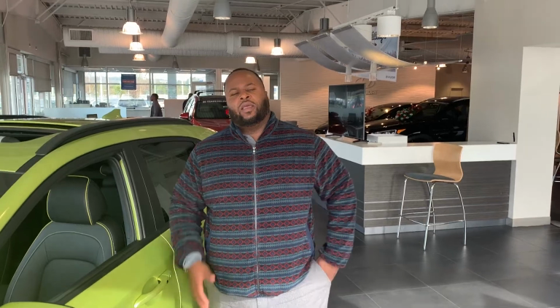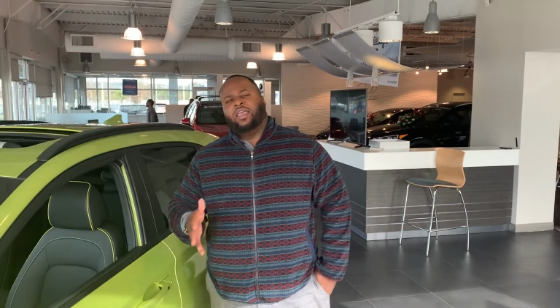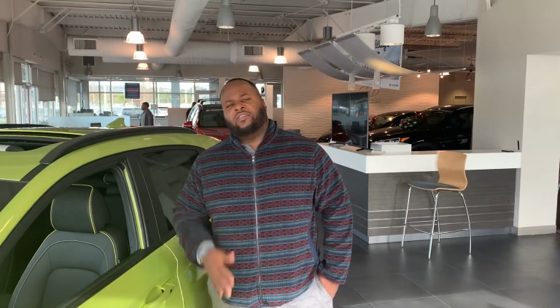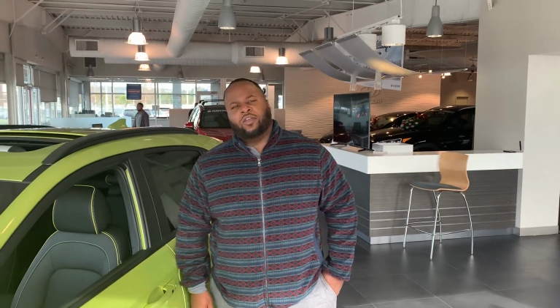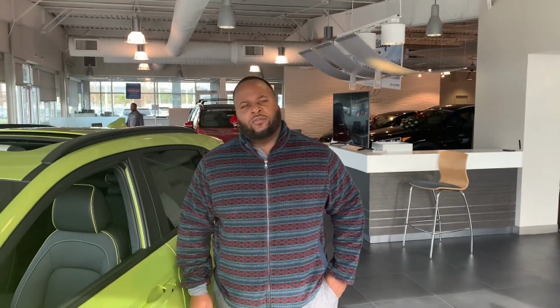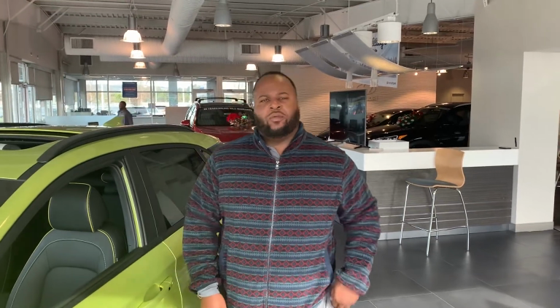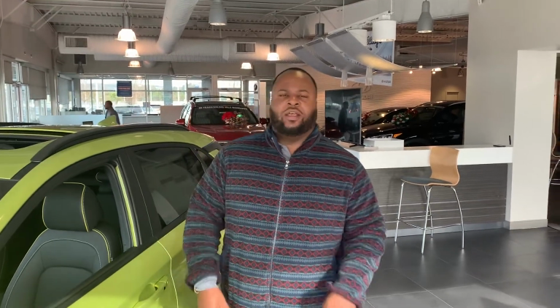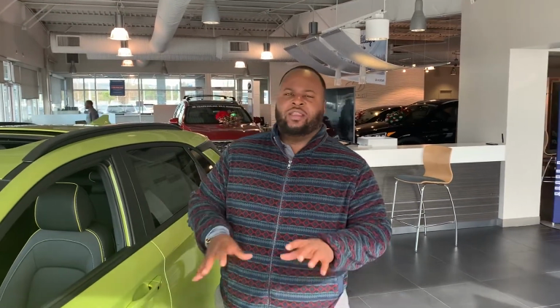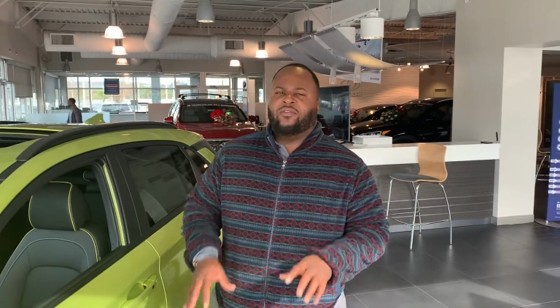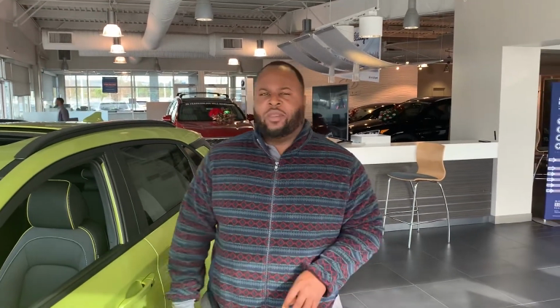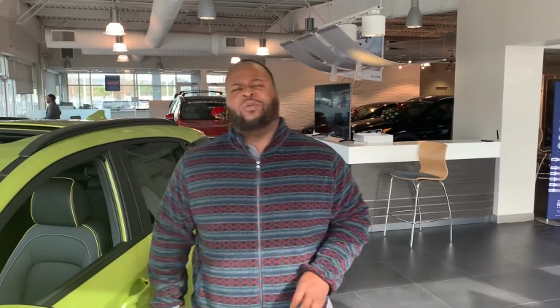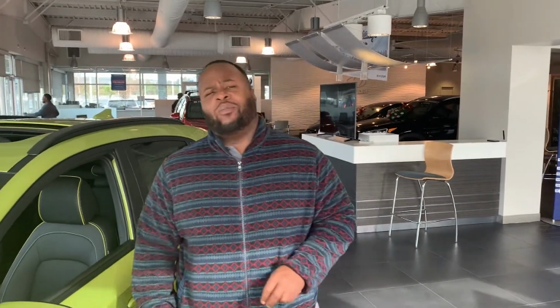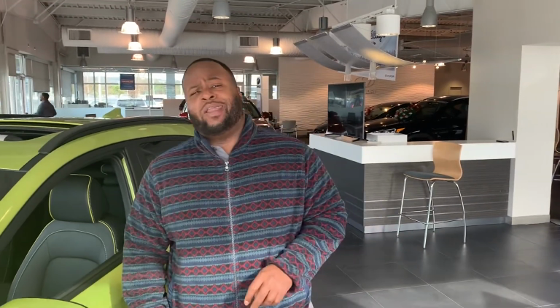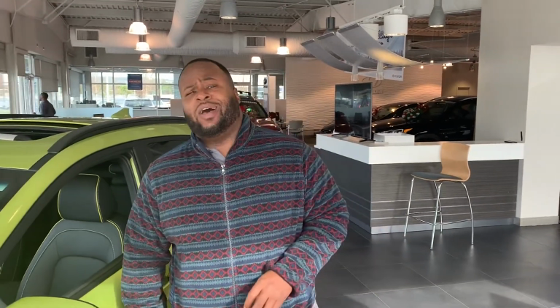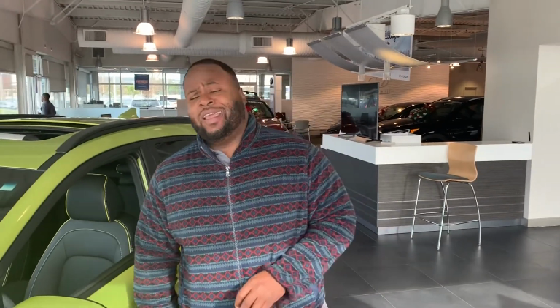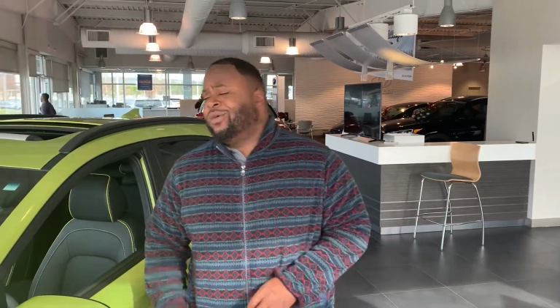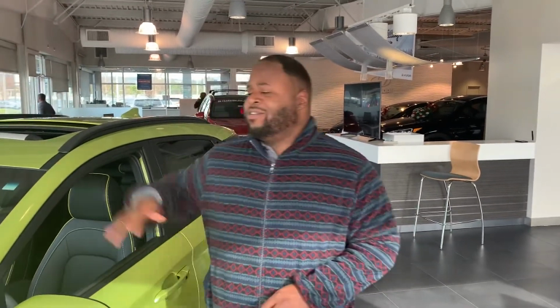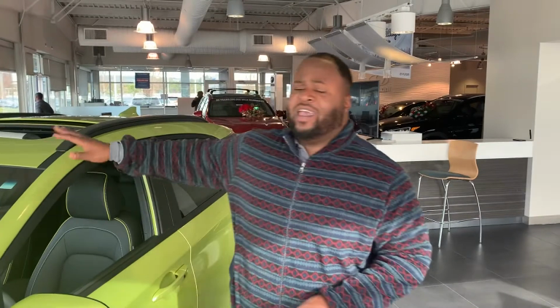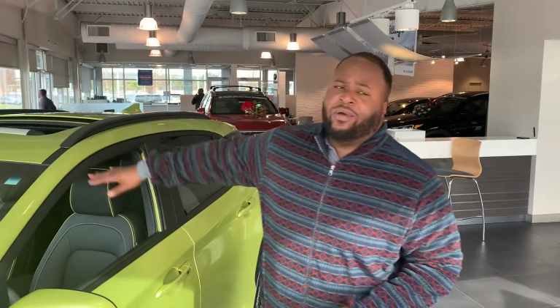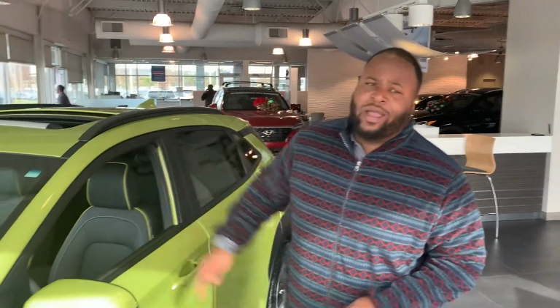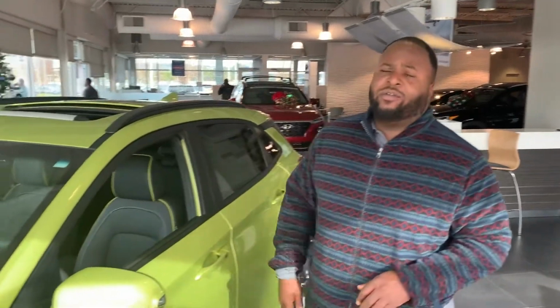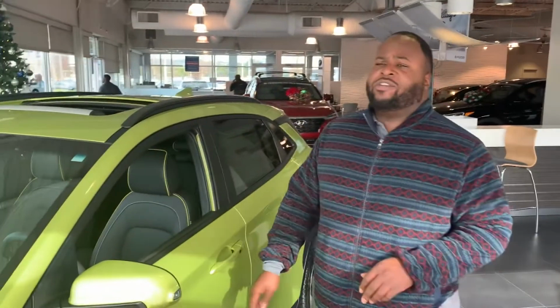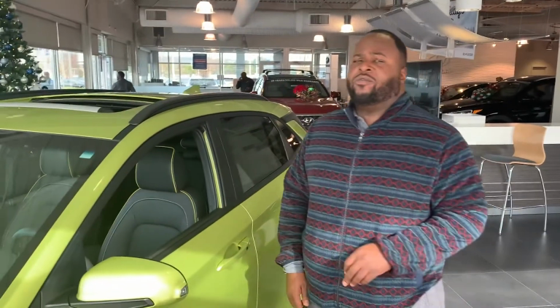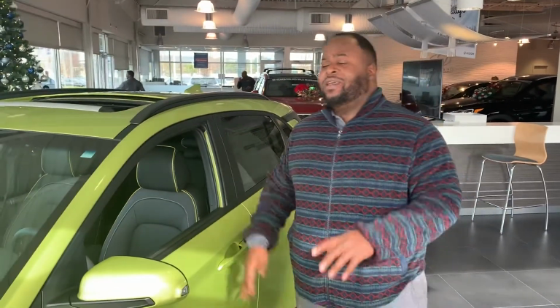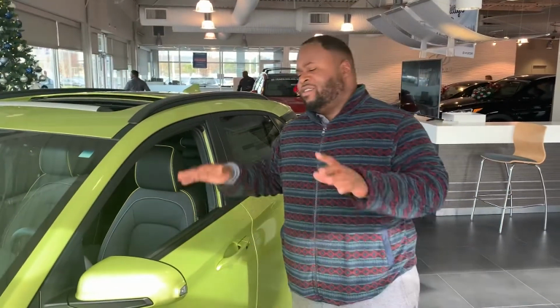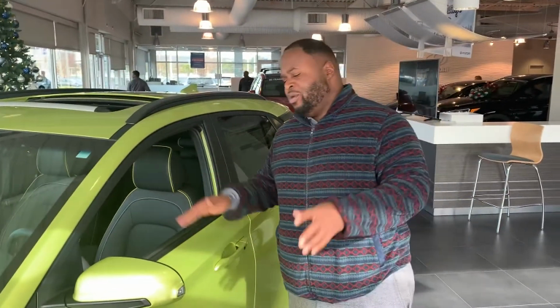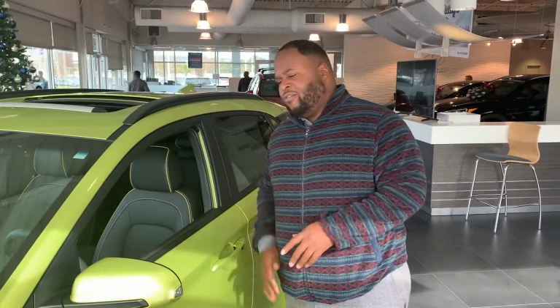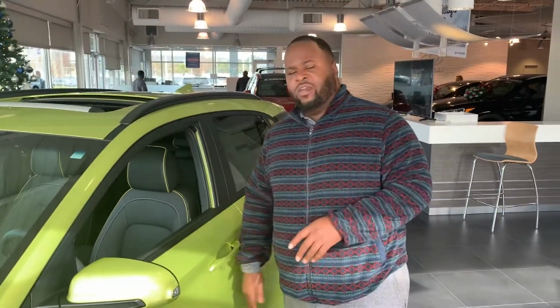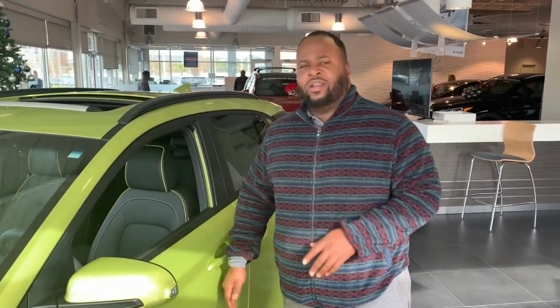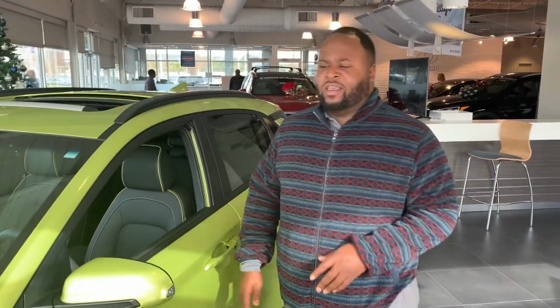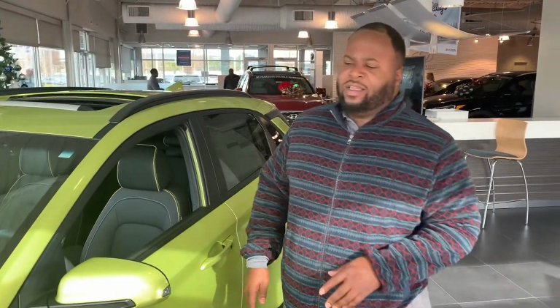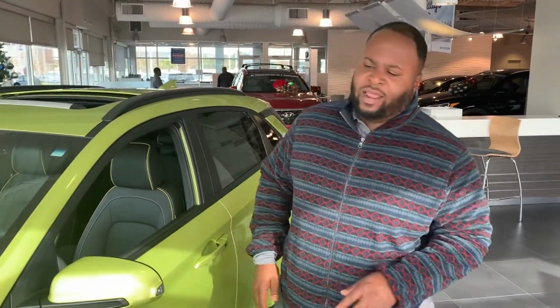Hey, it's Xavier here from Tamarind Hyundai. Thank you for inquiring about a brand new Hyundai Kona. I just have one right here on the showroom. It's a beautiful vehicle. Let's take a look at it.